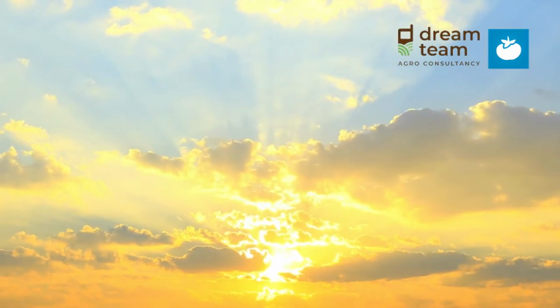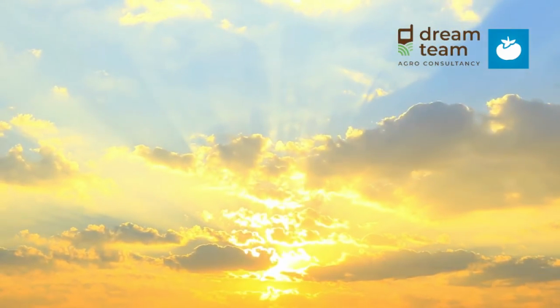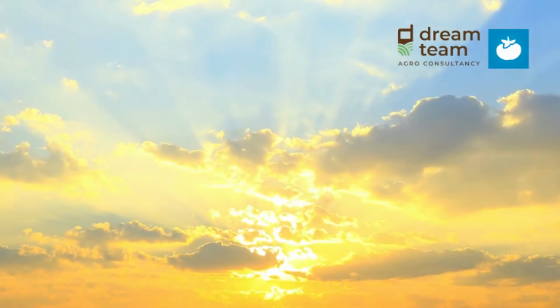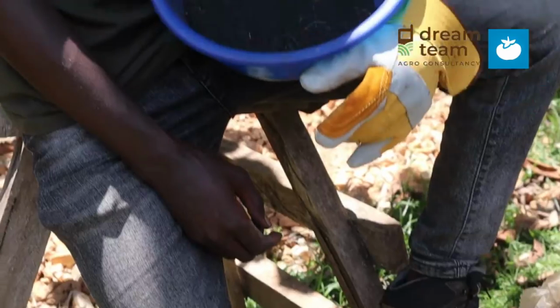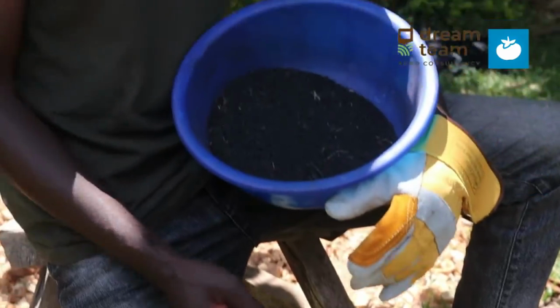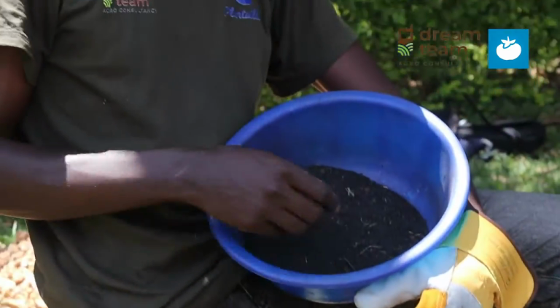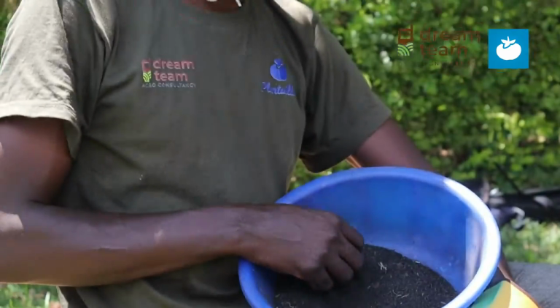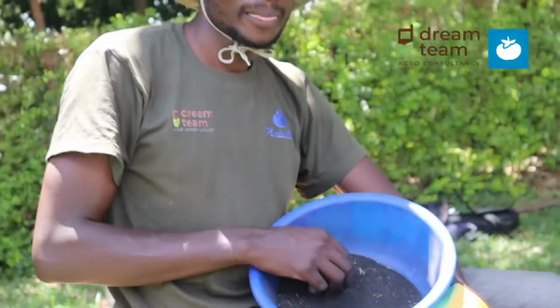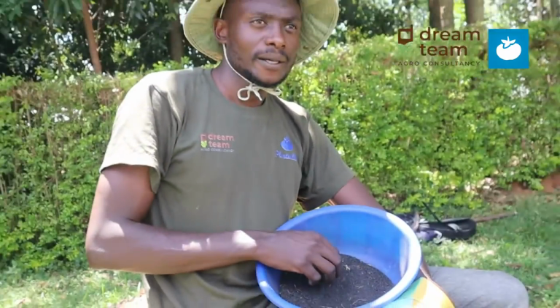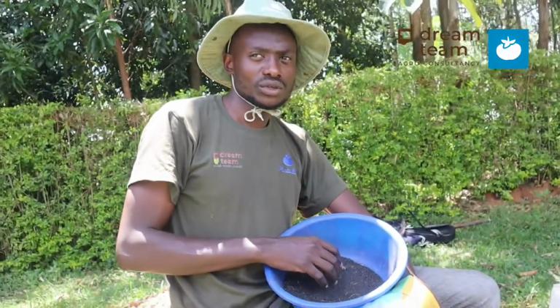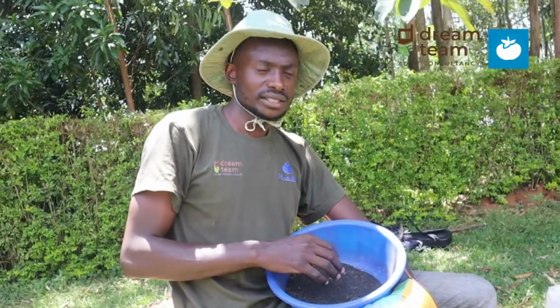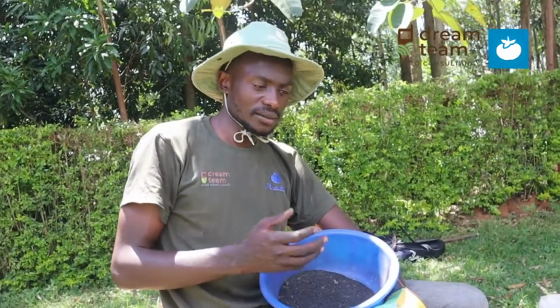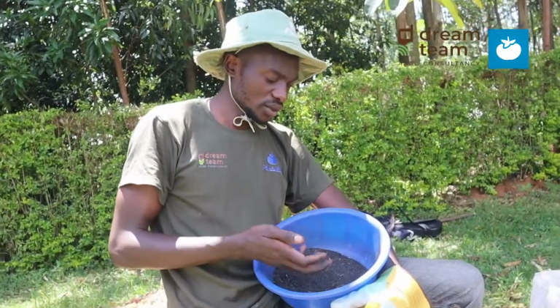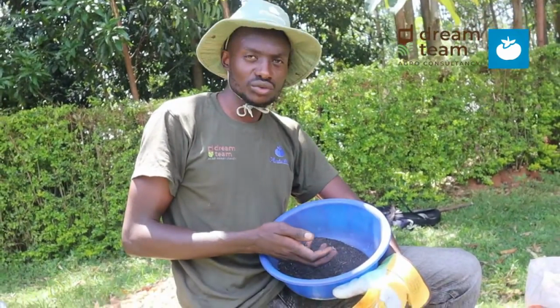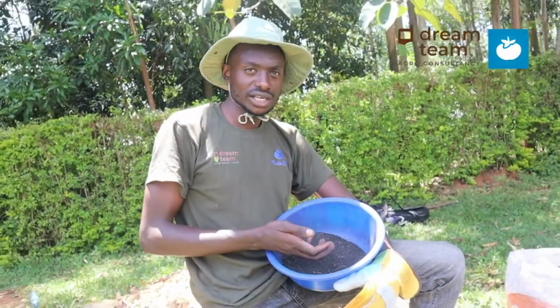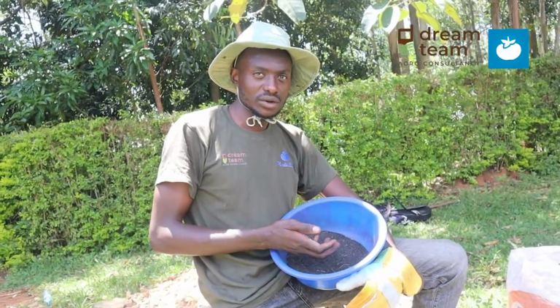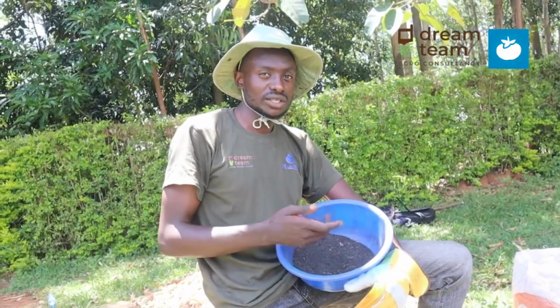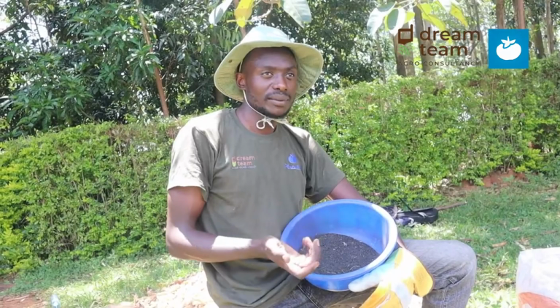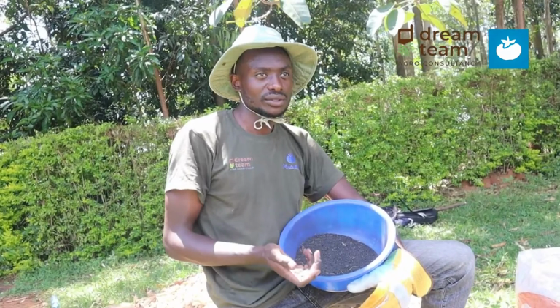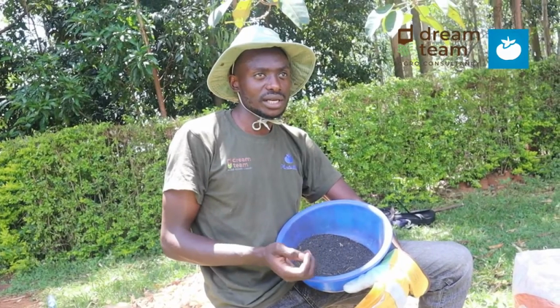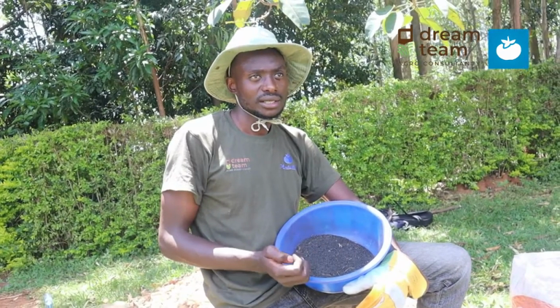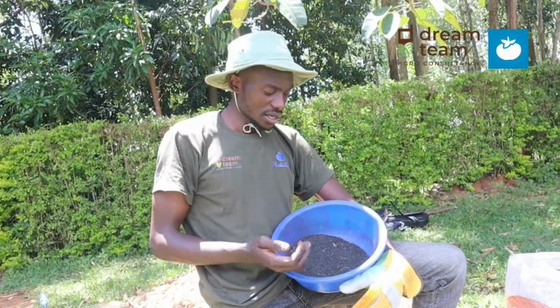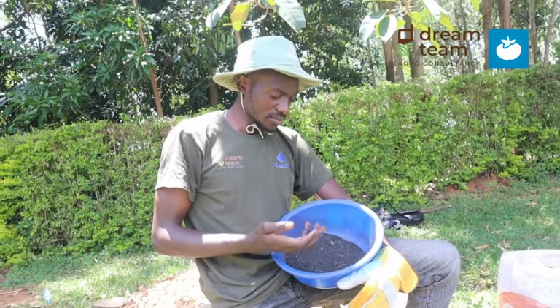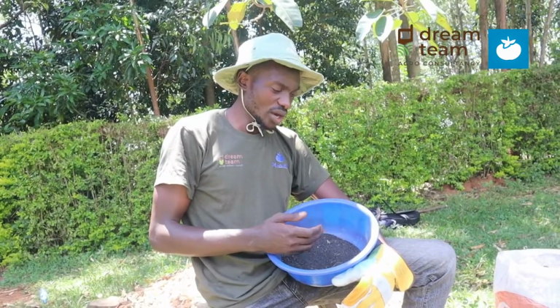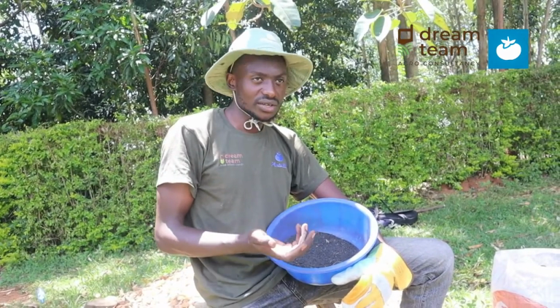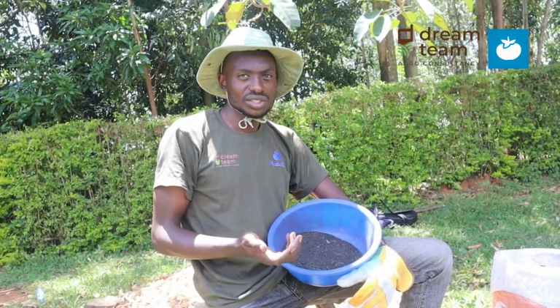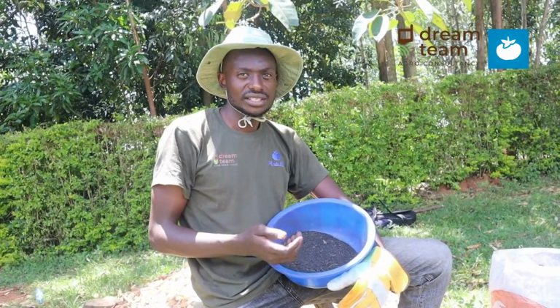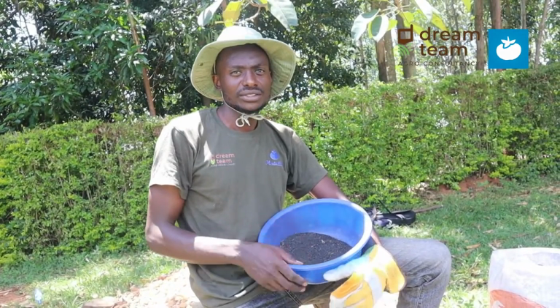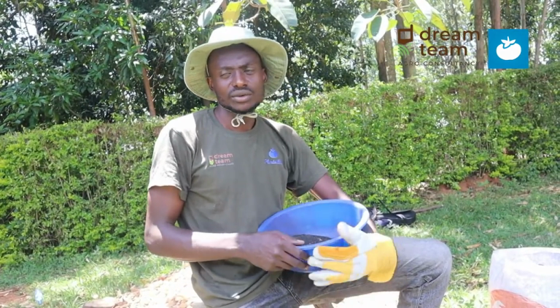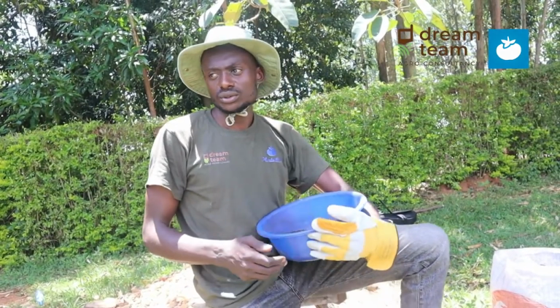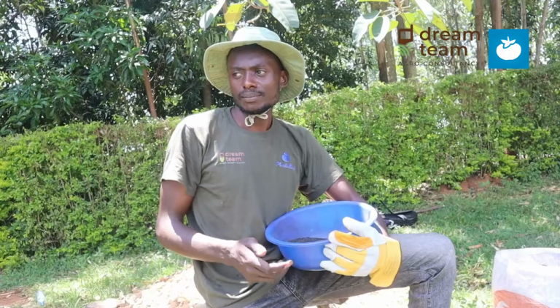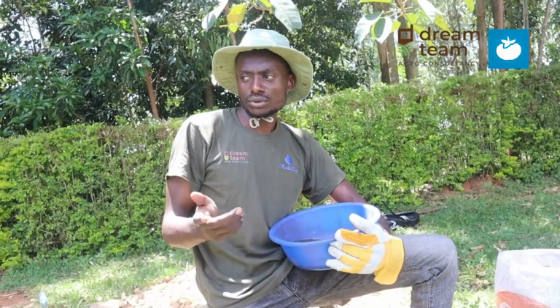What we have here is the end product — this is Biochar. In most cases you need to charge the Biochar so that you can apply it into the soil. We have different ways in which you can charge the Biochar: you can use compost, most farmers can make compost.